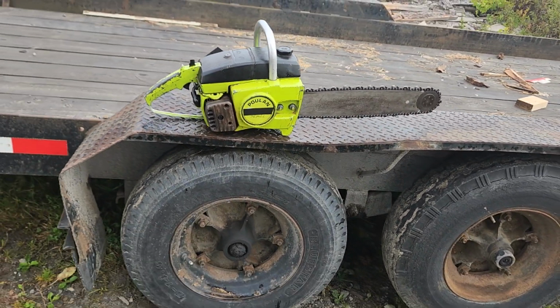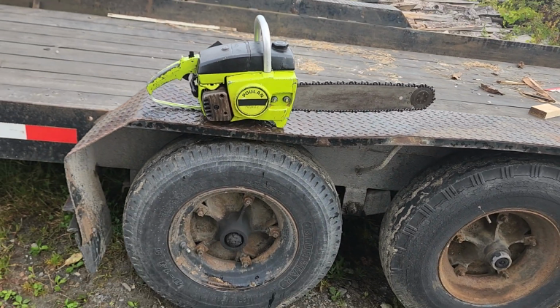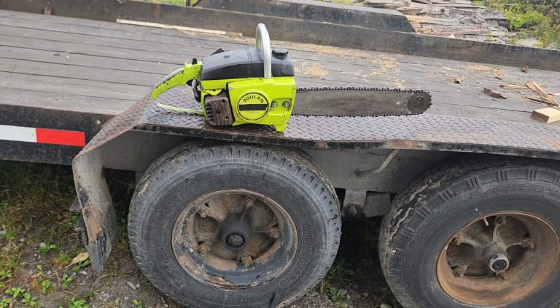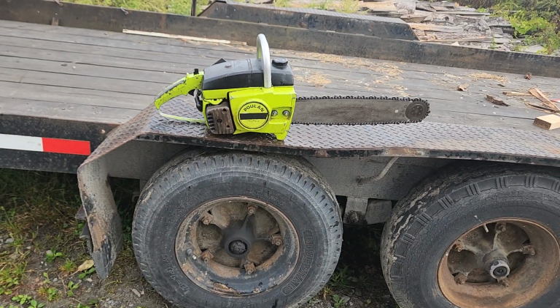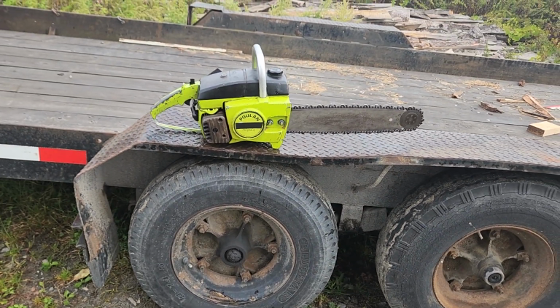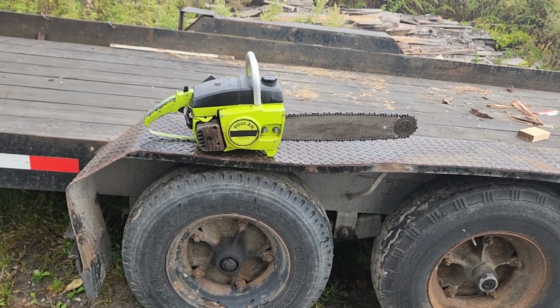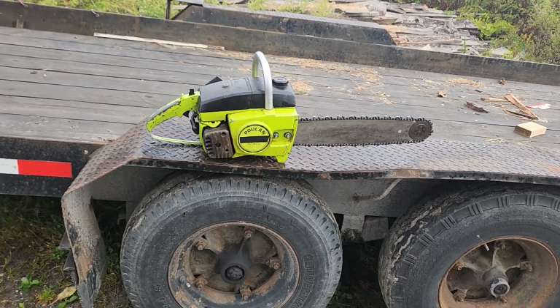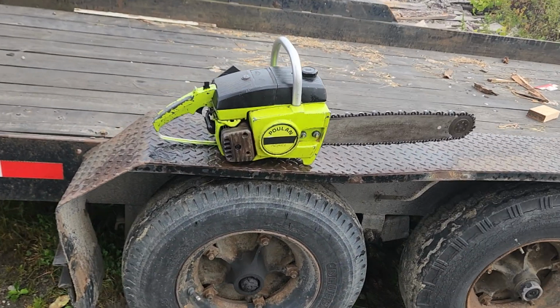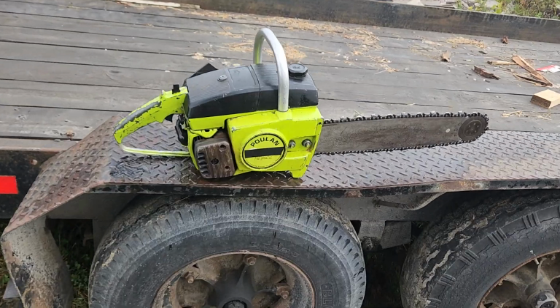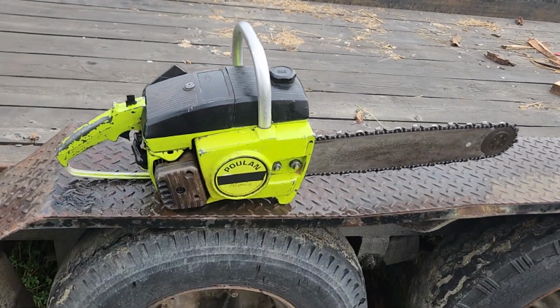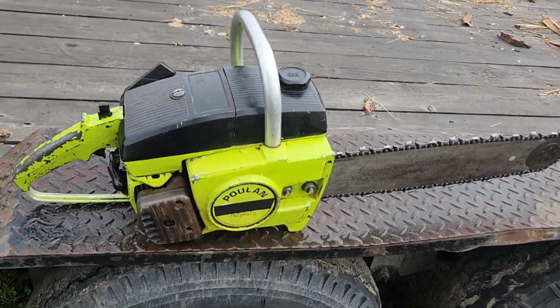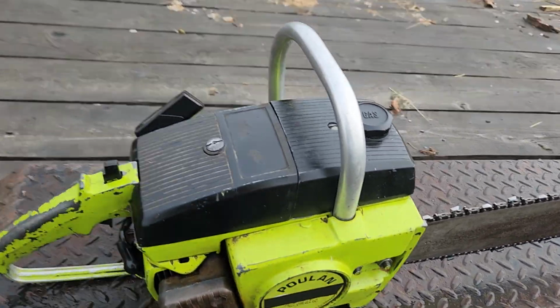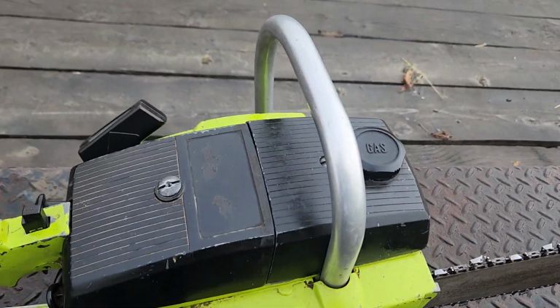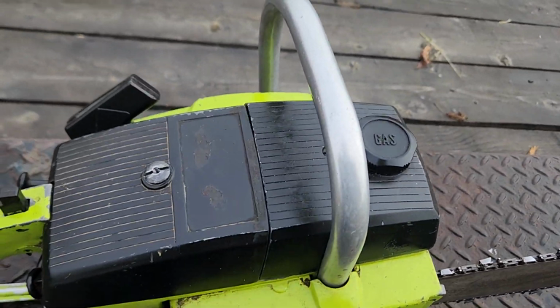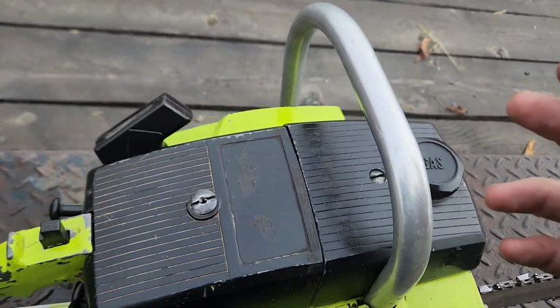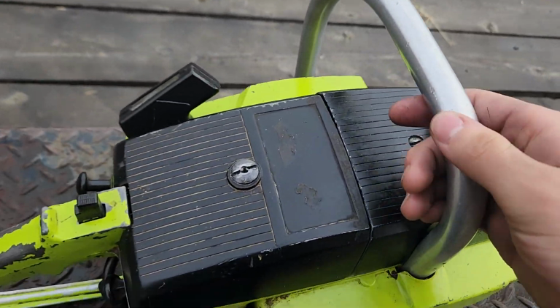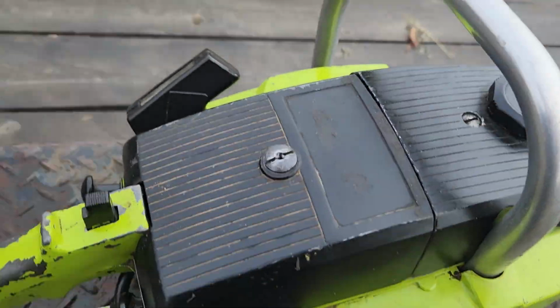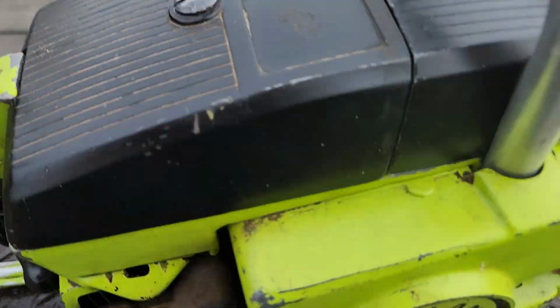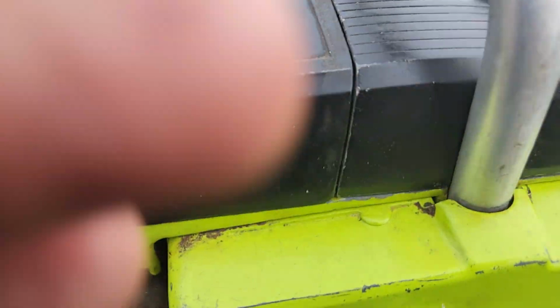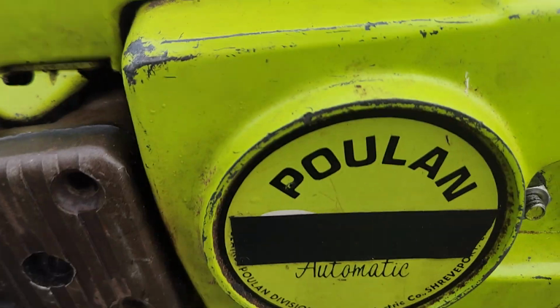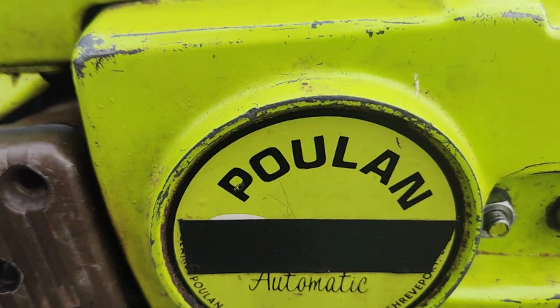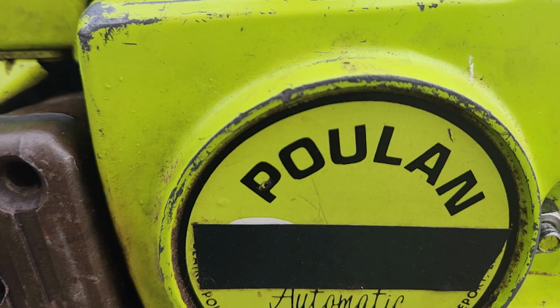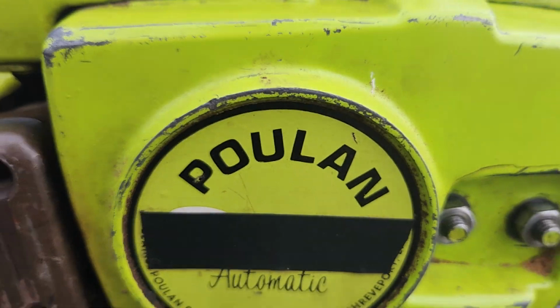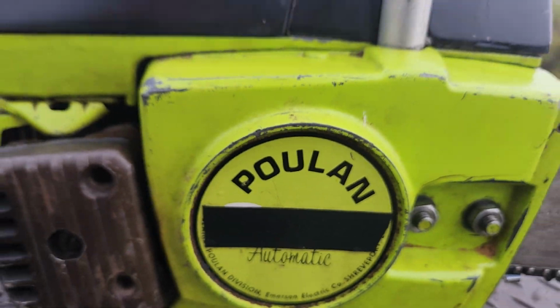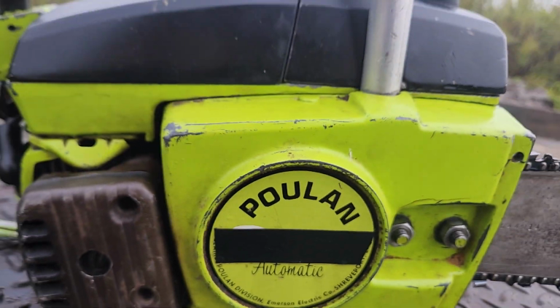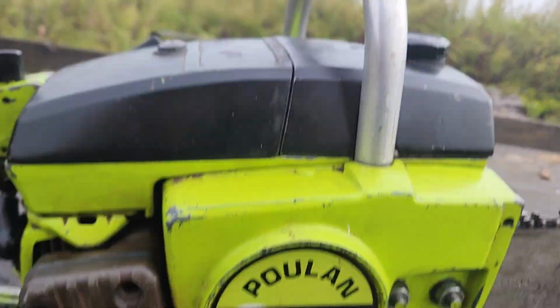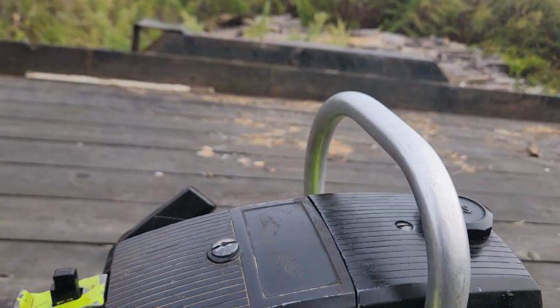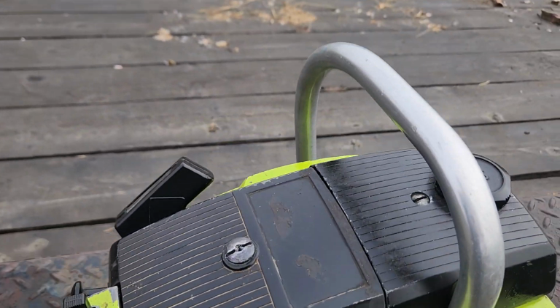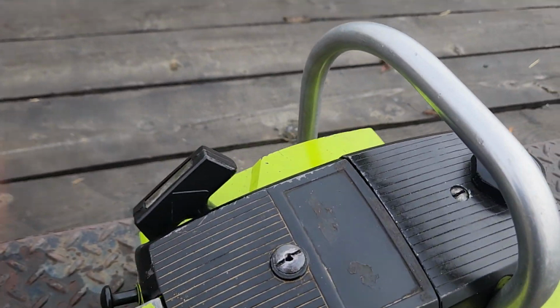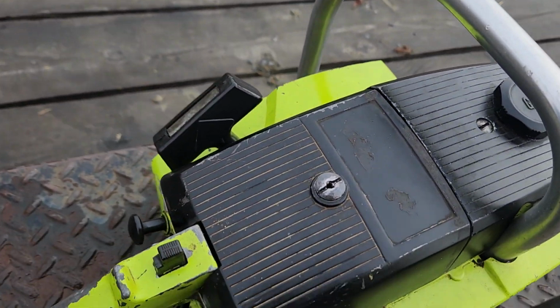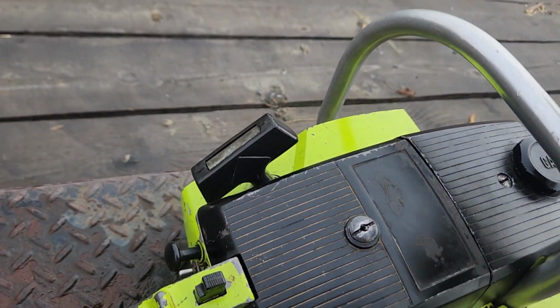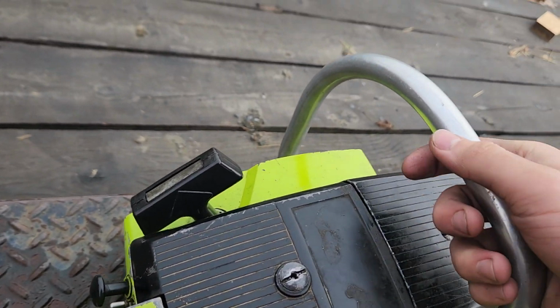This saw is just so cool, really awesome. It's well known for being in the Texas Chainsaw Massacre, as you can obviously see by that black tape on the clutch cover. It's well known.